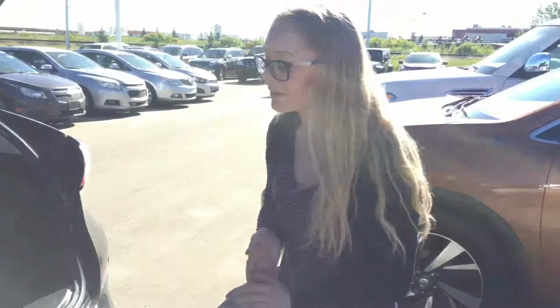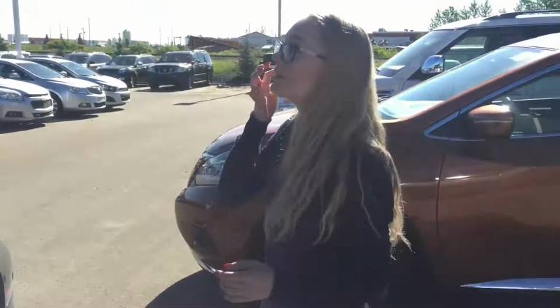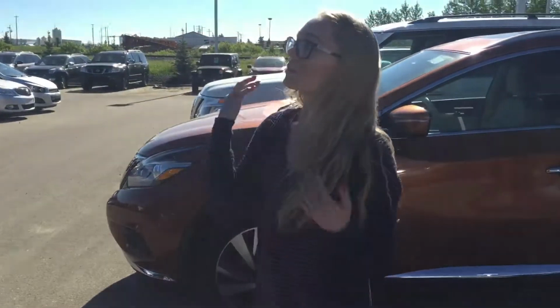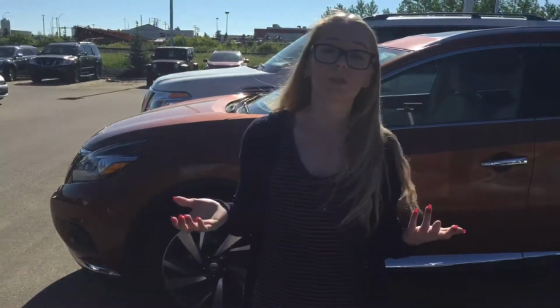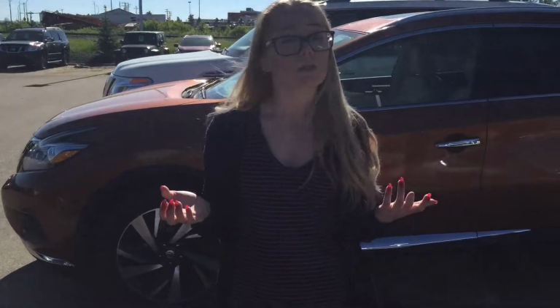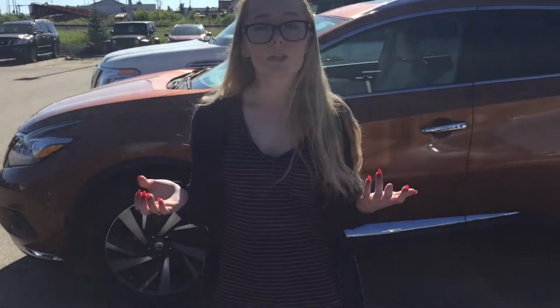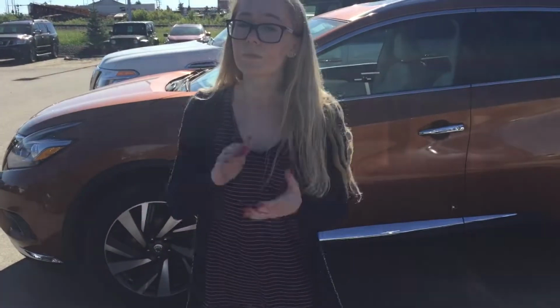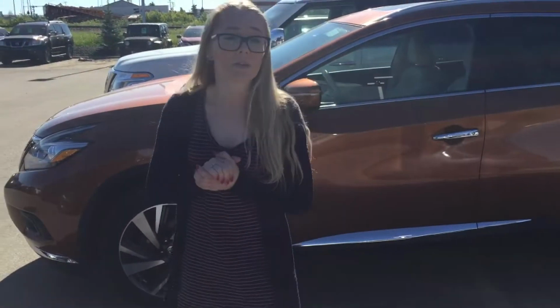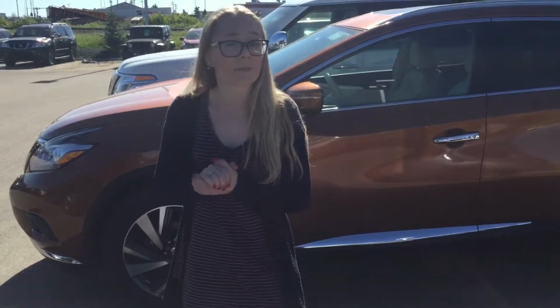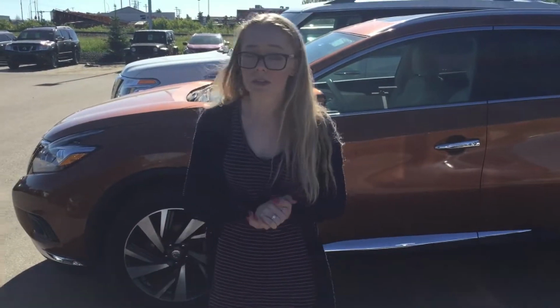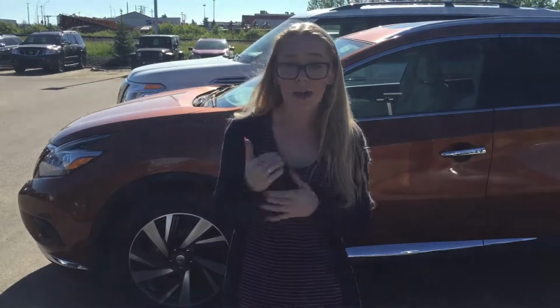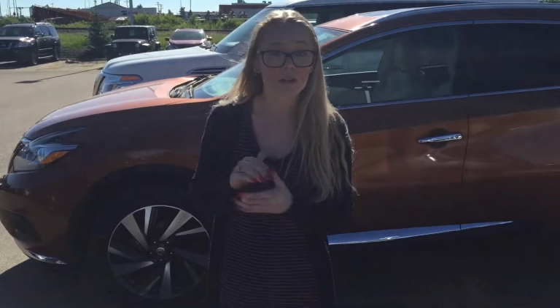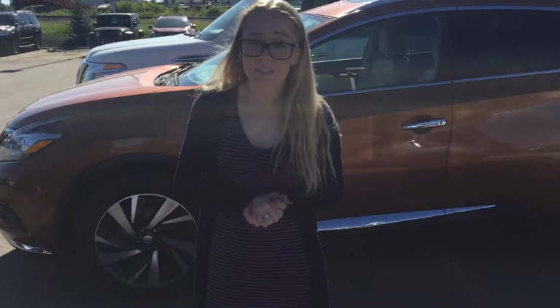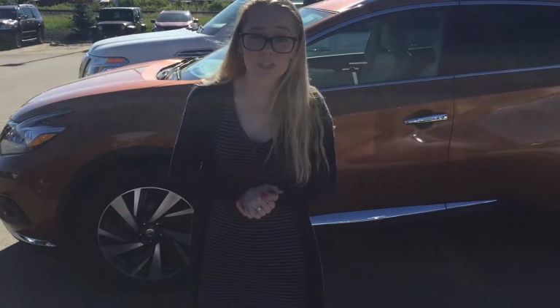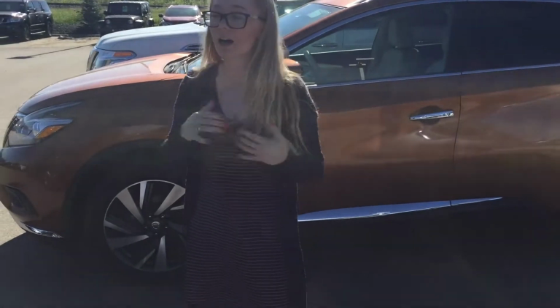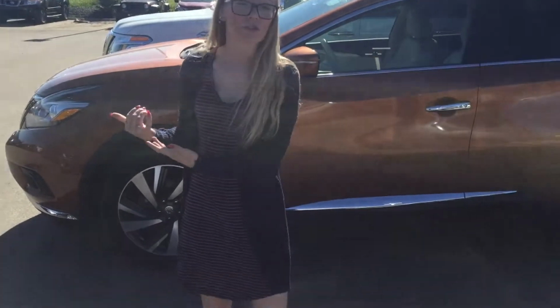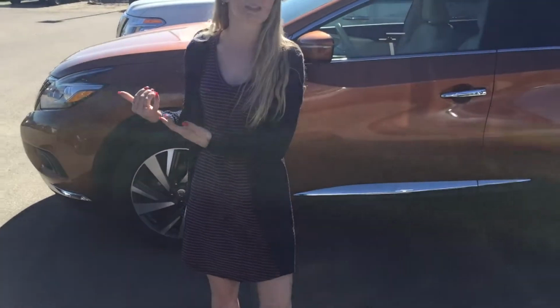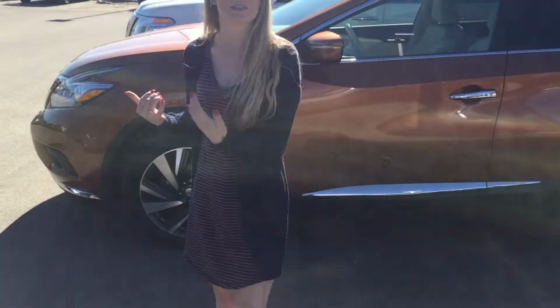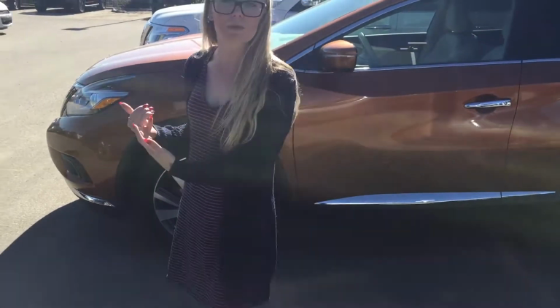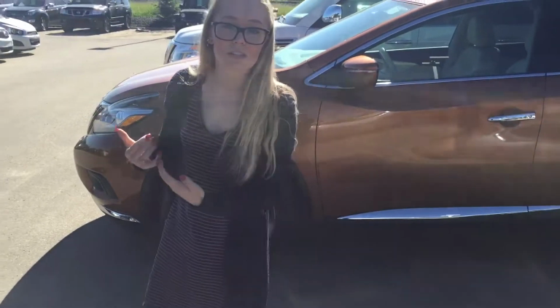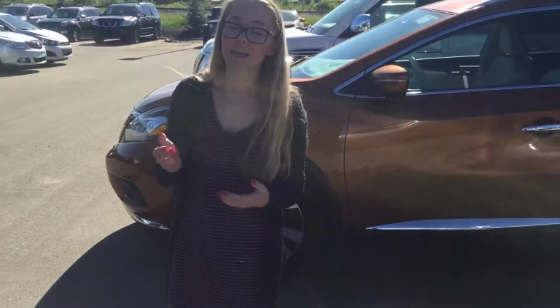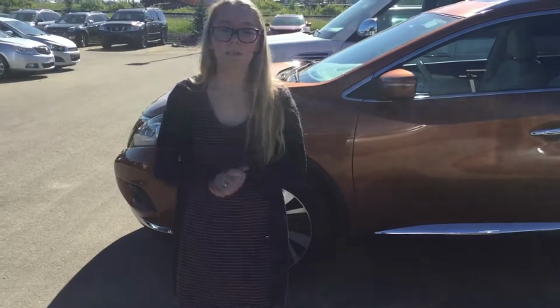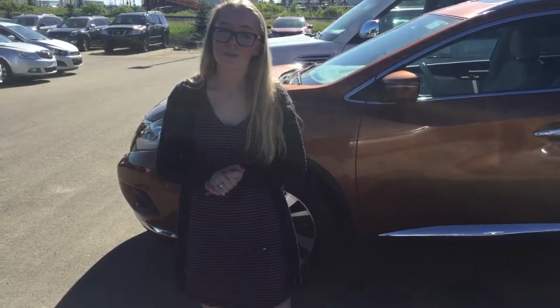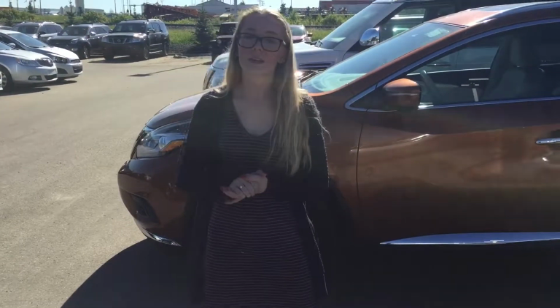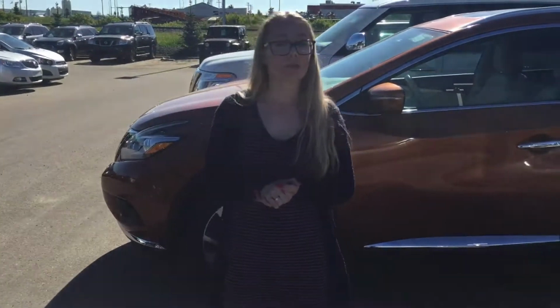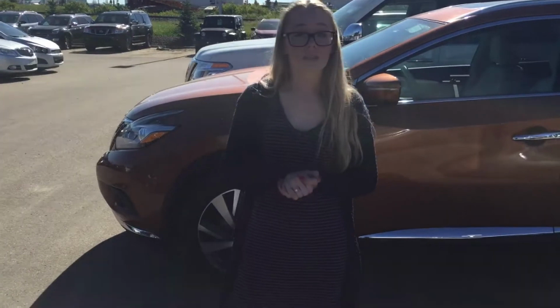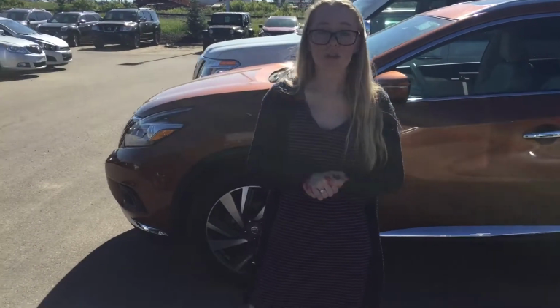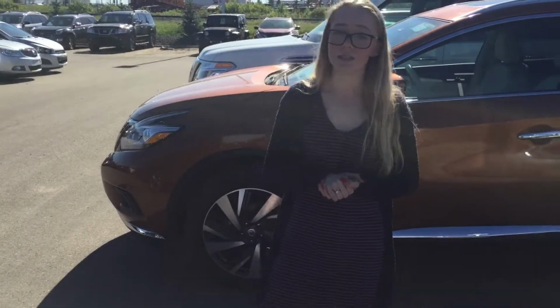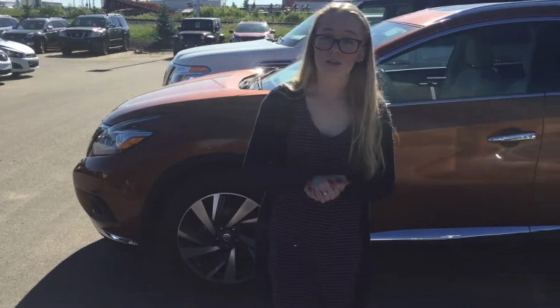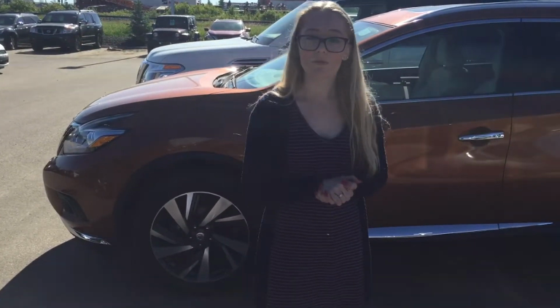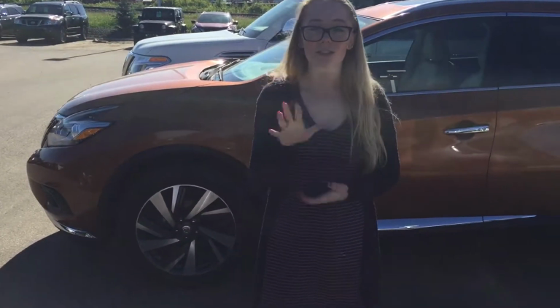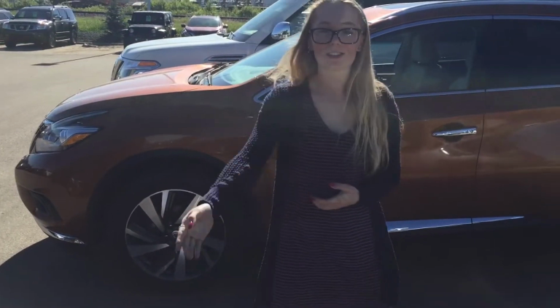There's only so much I can show you in a video, but I'm definitely gonna keep an eye on the 2017 edition for you. I just wanted to show you something with similar options and features. Again, my name is Connie — you can reach me at 780-660-6815. I'll talk to you soon.